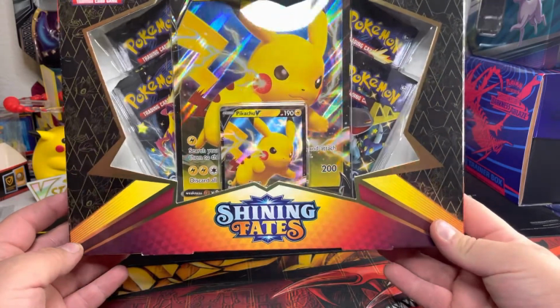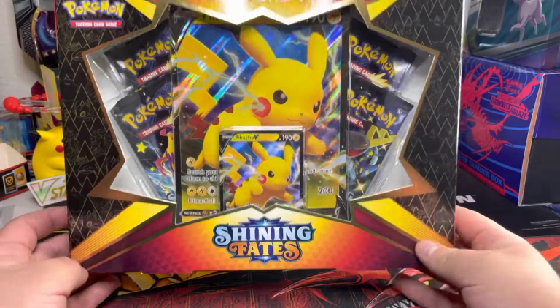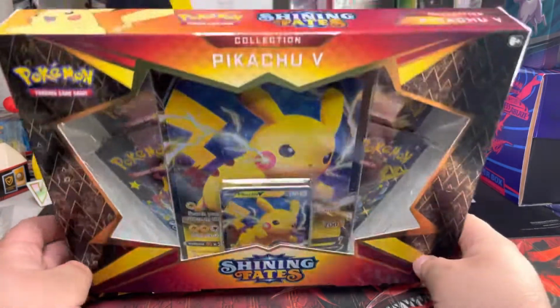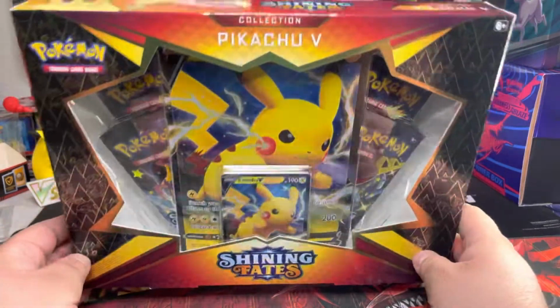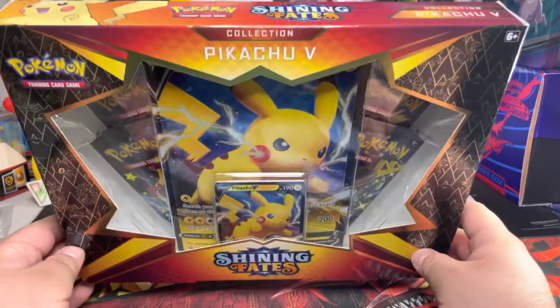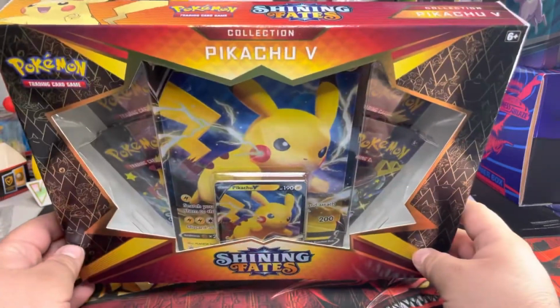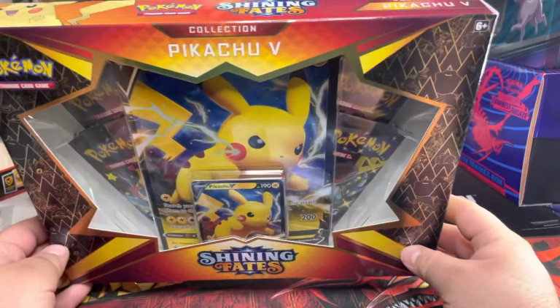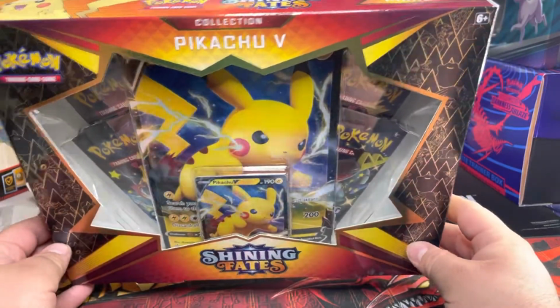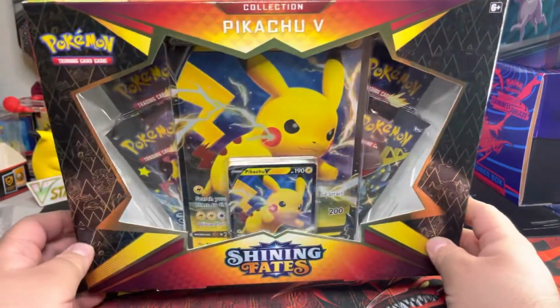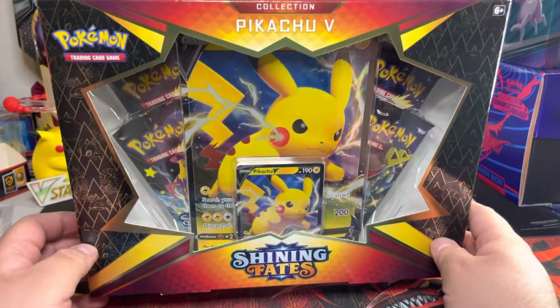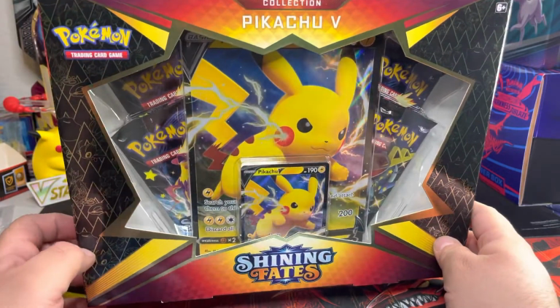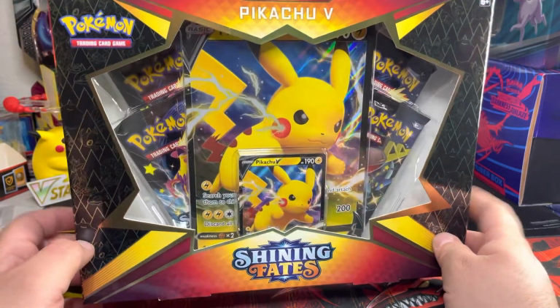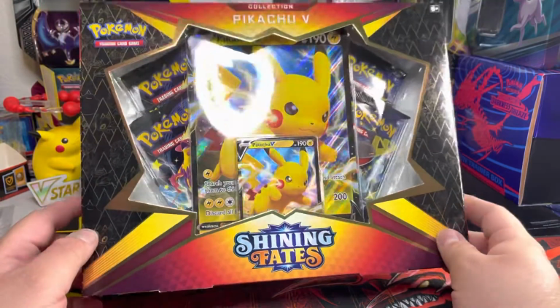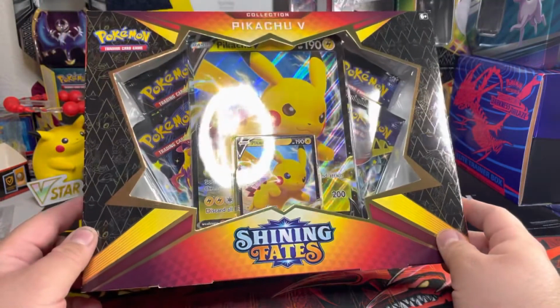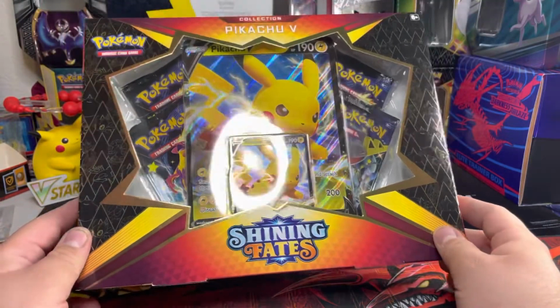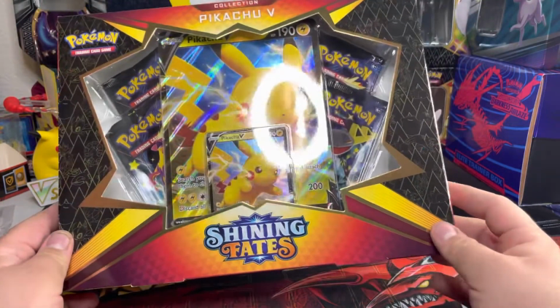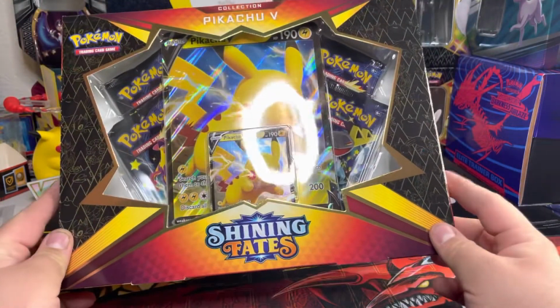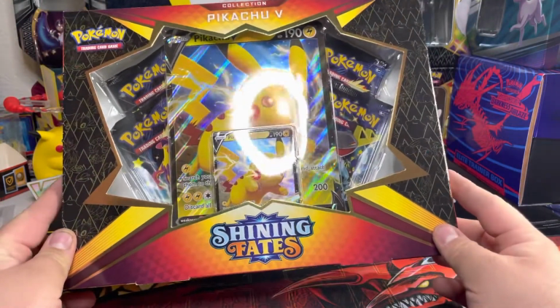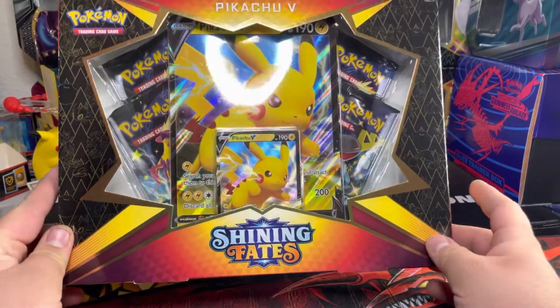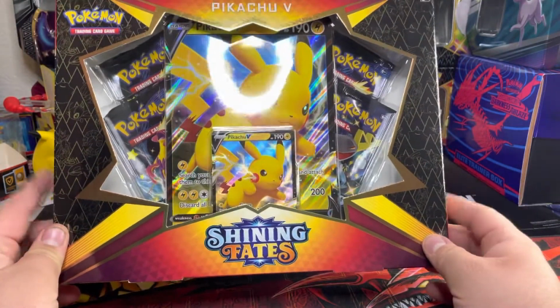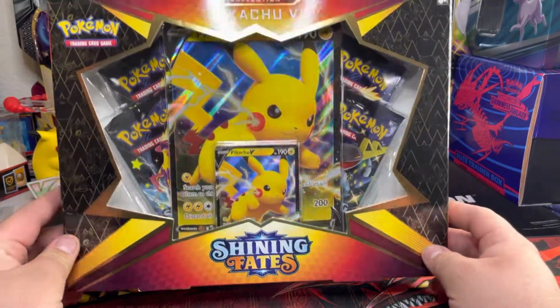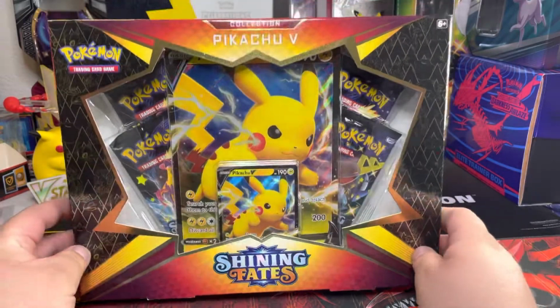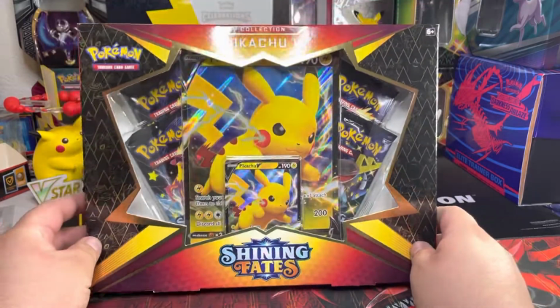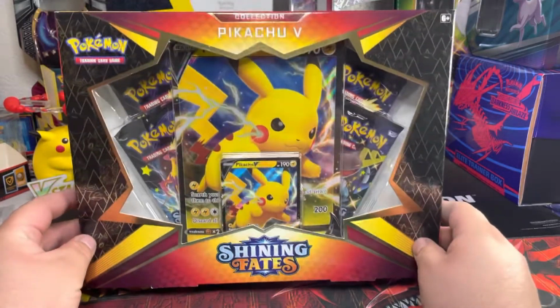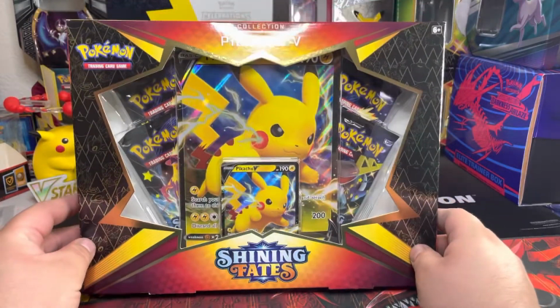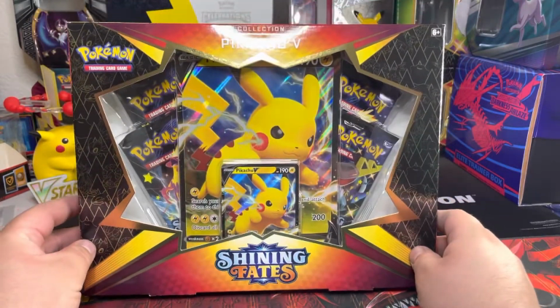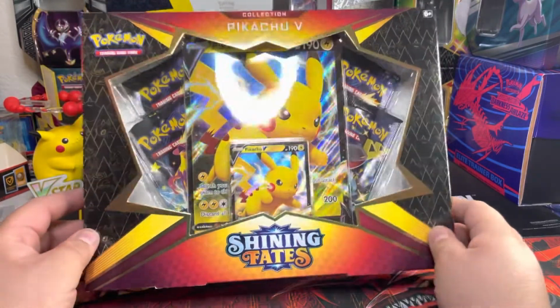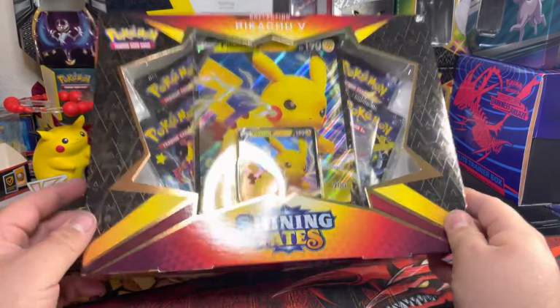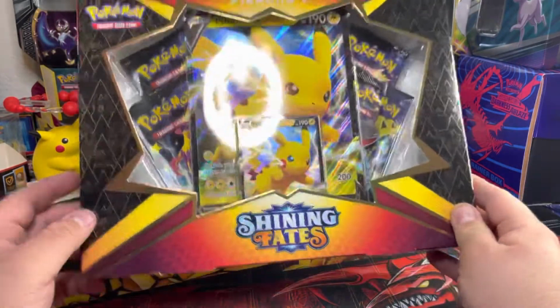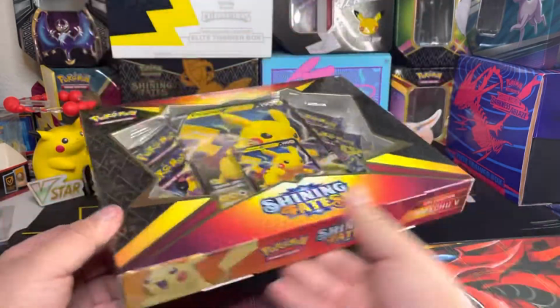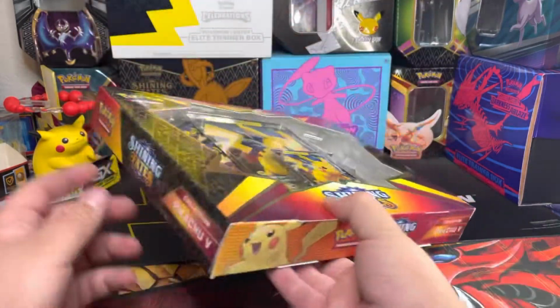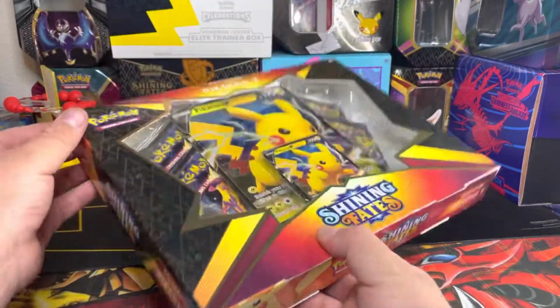This looks nice. We have opened one before on the channel, and I do have a couple of these sealed for my seal collection. I decided — you know what, let's go ahead and open another one, since it's been a while since we opened some Shiny Fates on this channel. Let's go ahead and take a look and see what we can get out of this one.